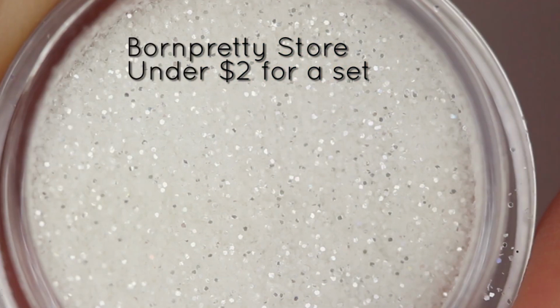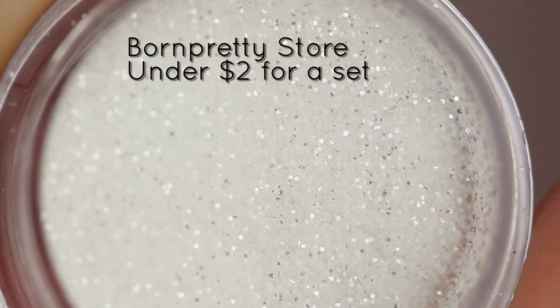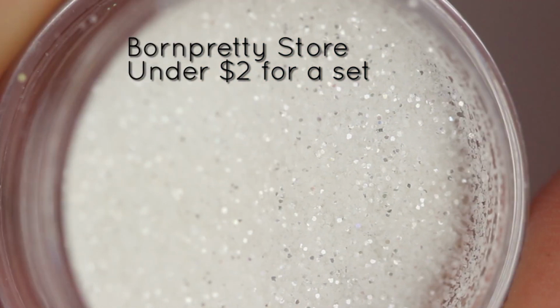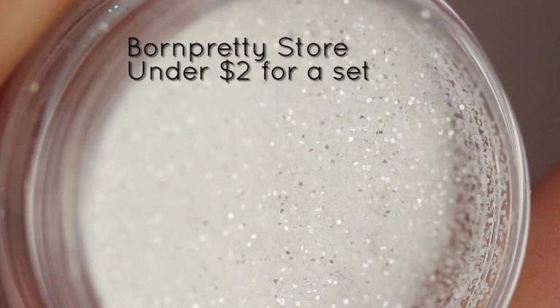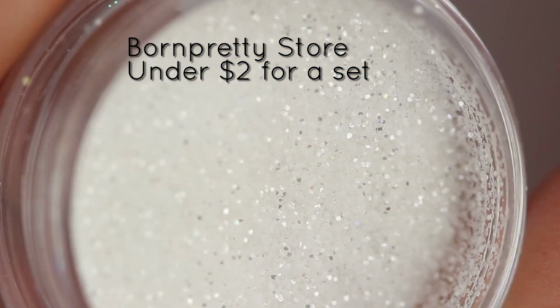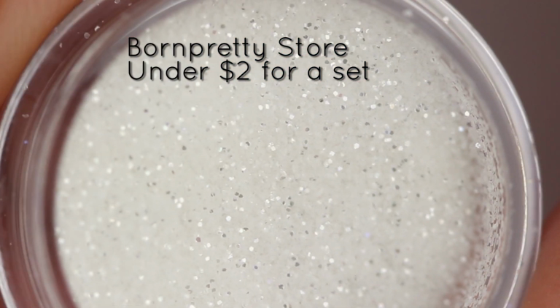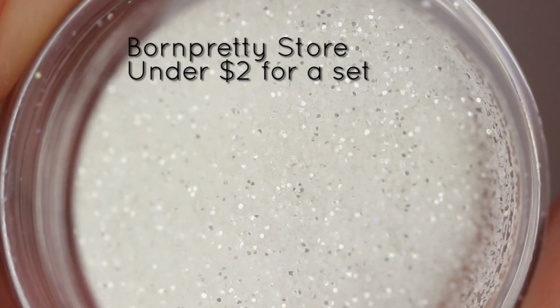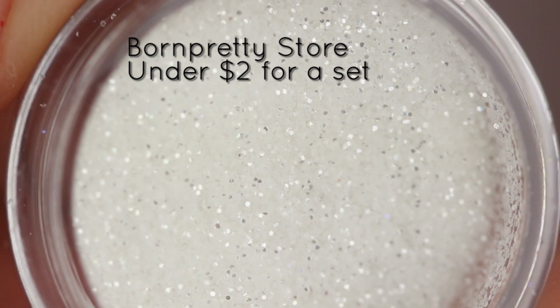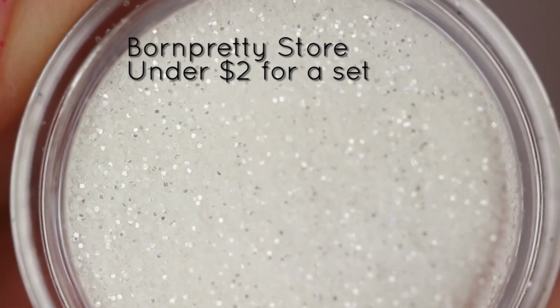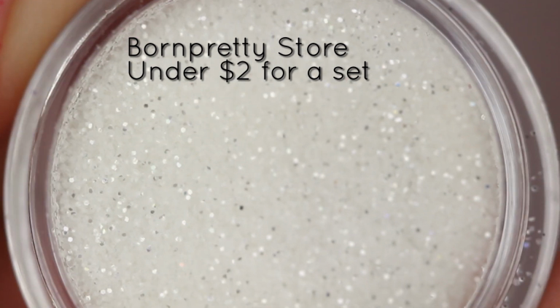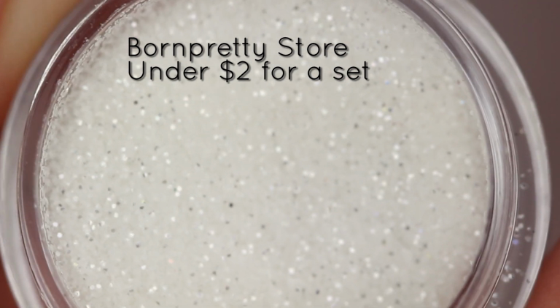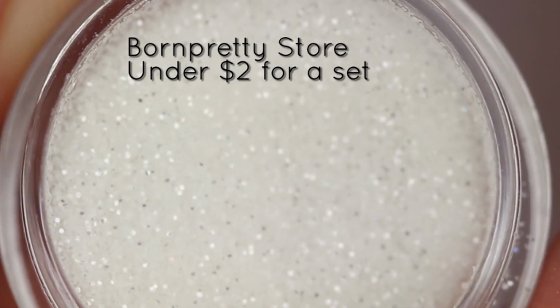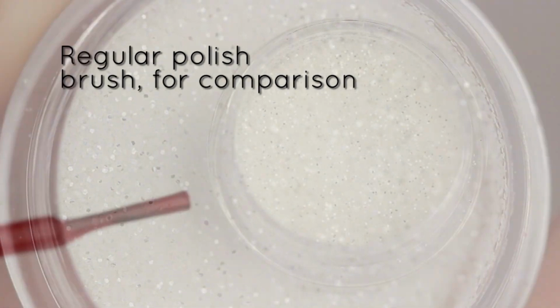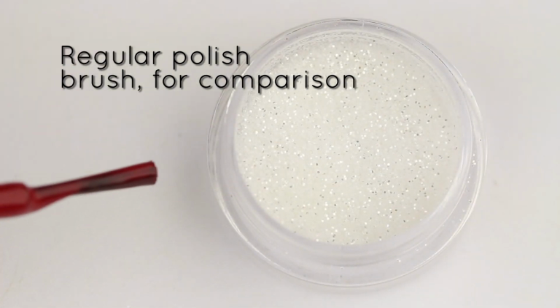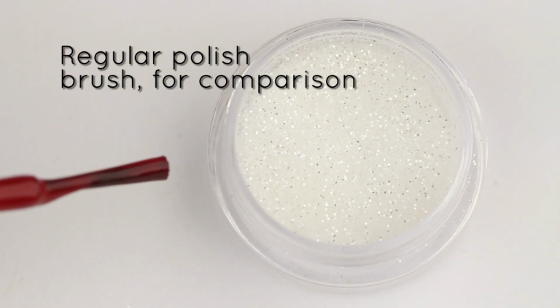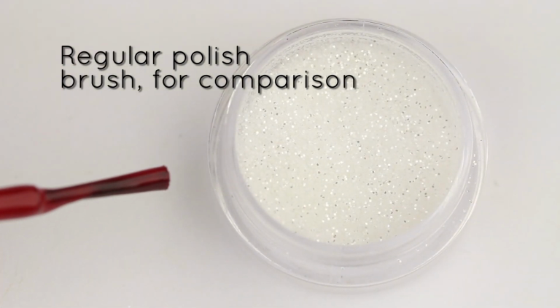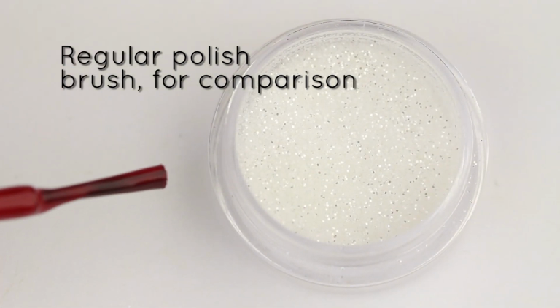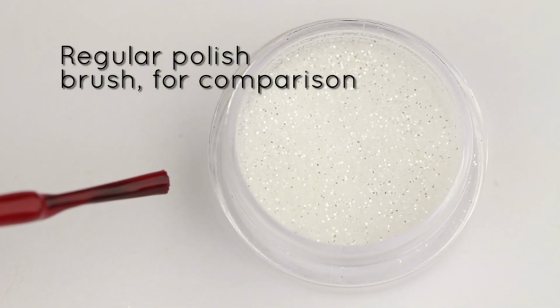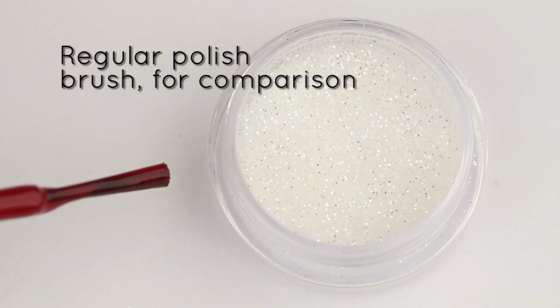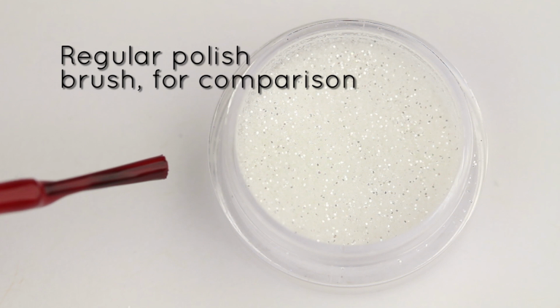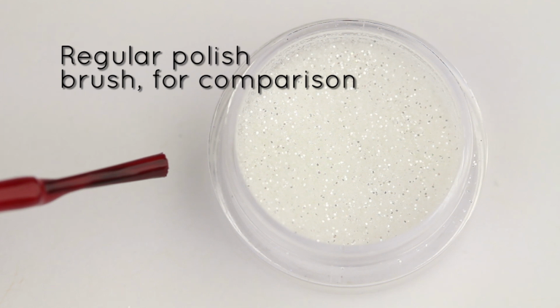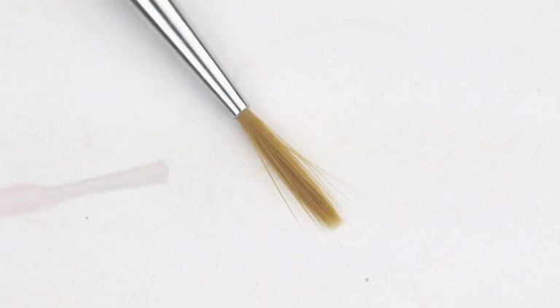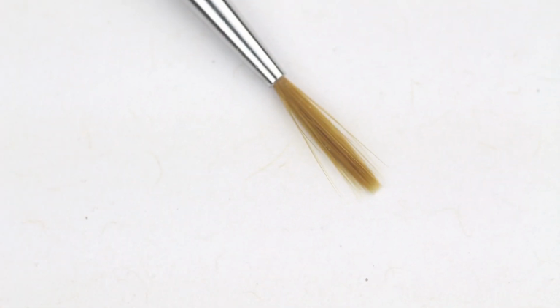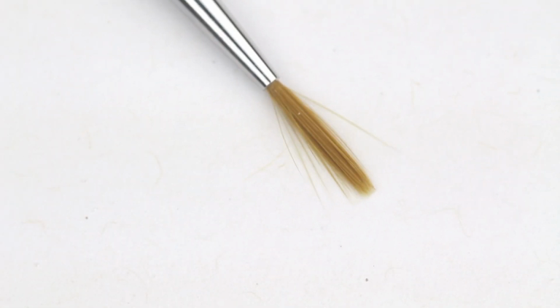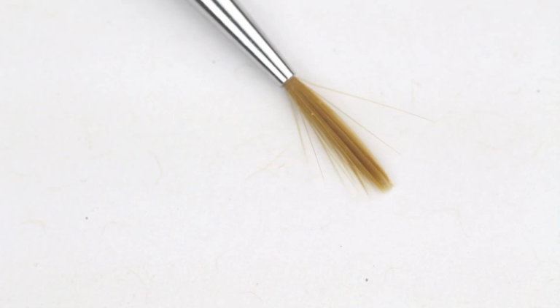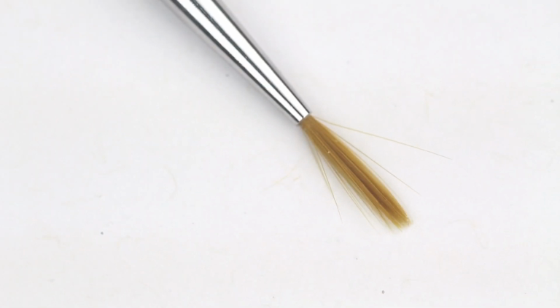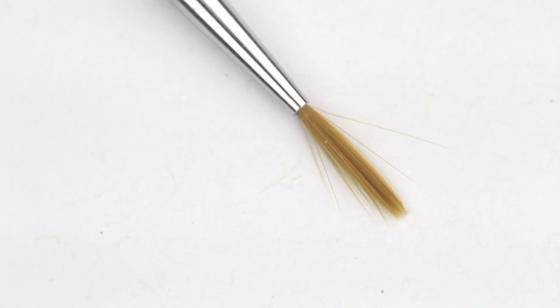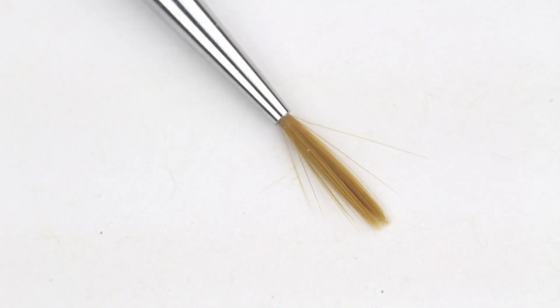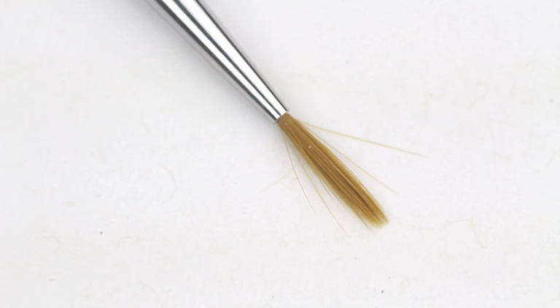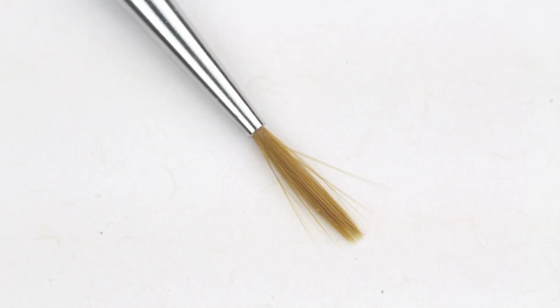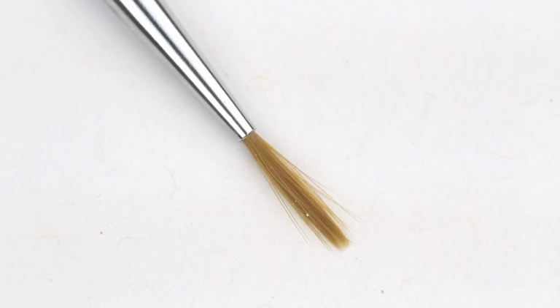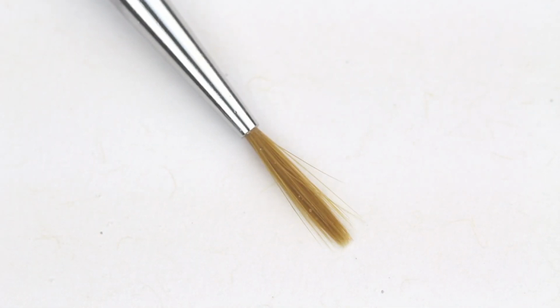But instead of using textured polish, I wanted to do this sour gummy trend with clear glitter. The glitter that I have has a mid-sized grit — not too big, not too small — and we're going to use some regular top coat and a brush to apply the glitter.